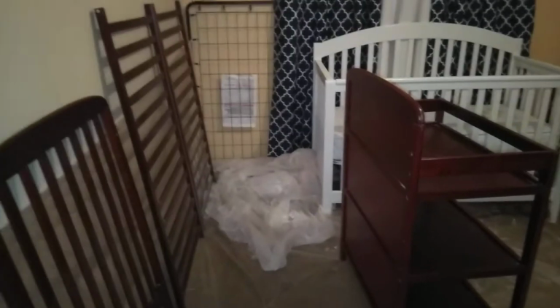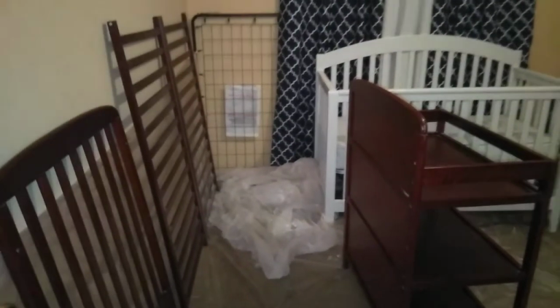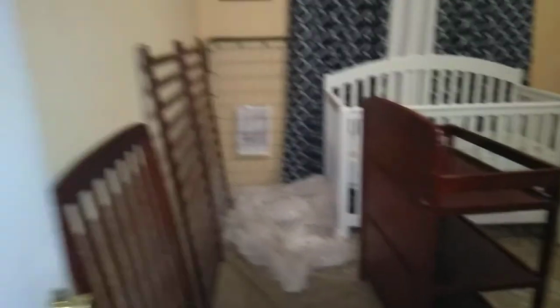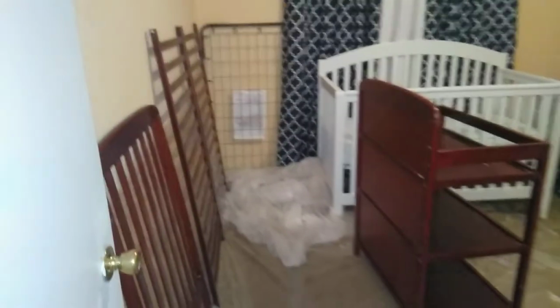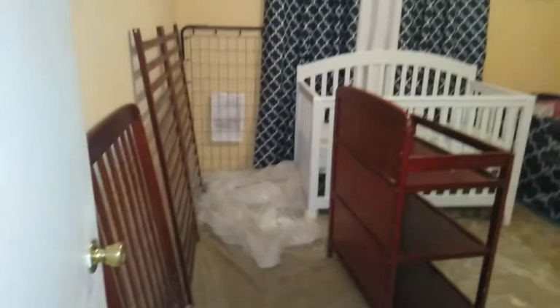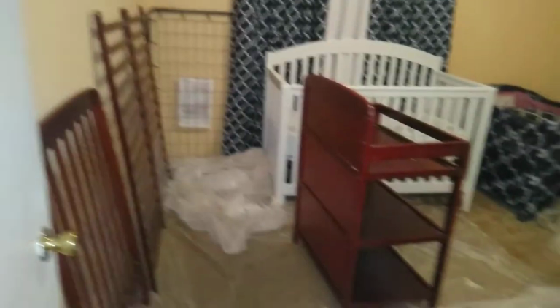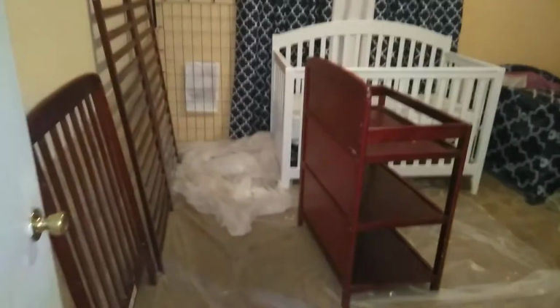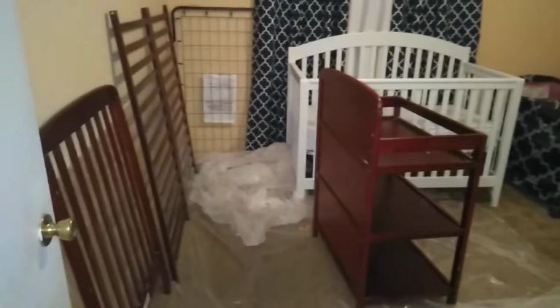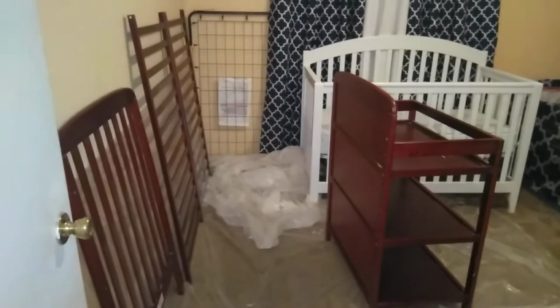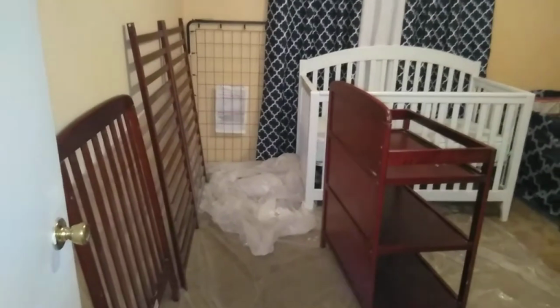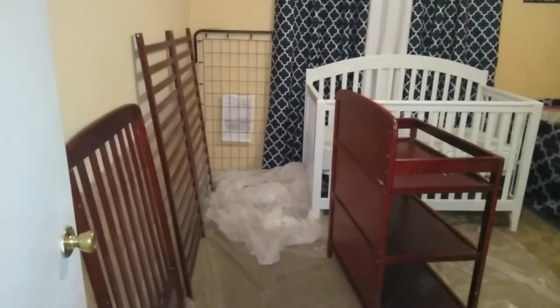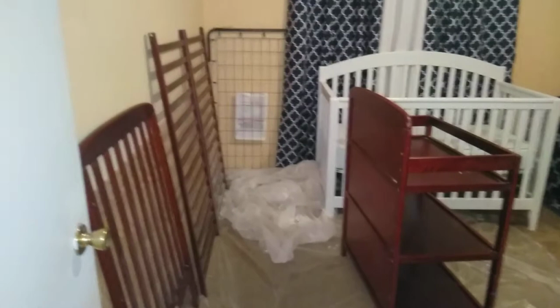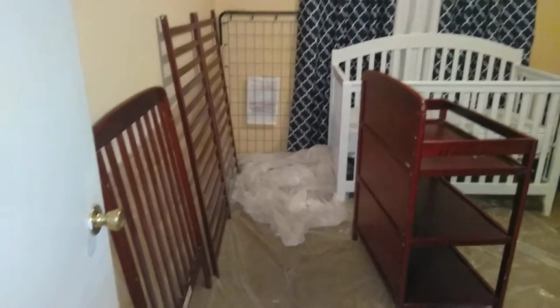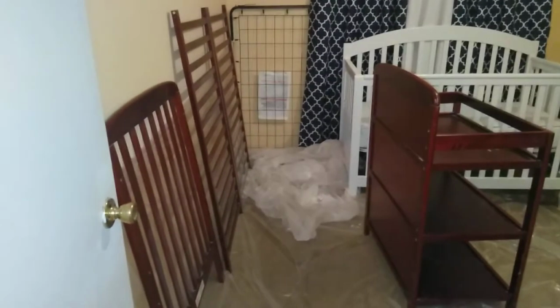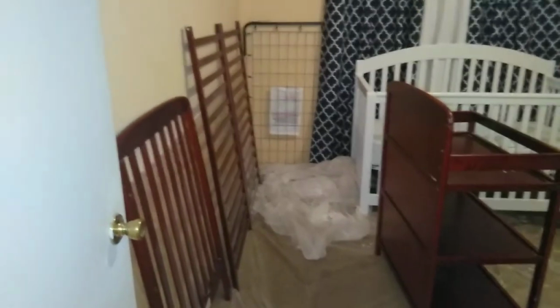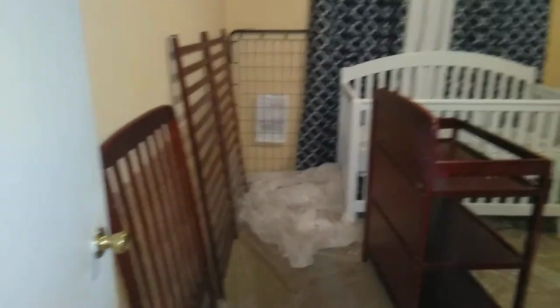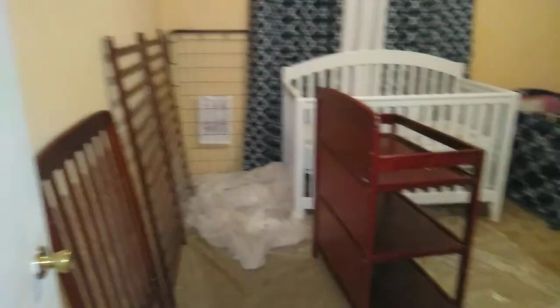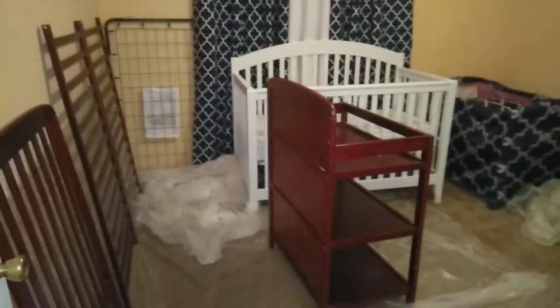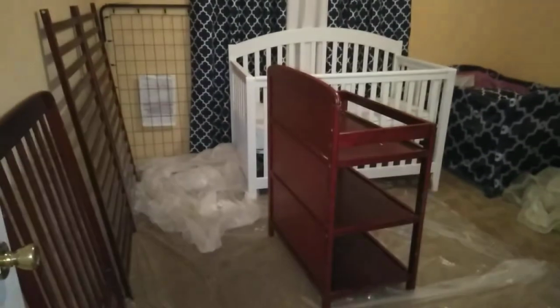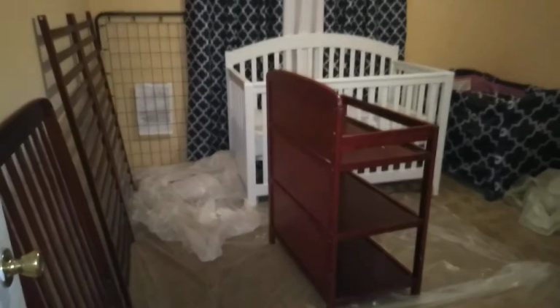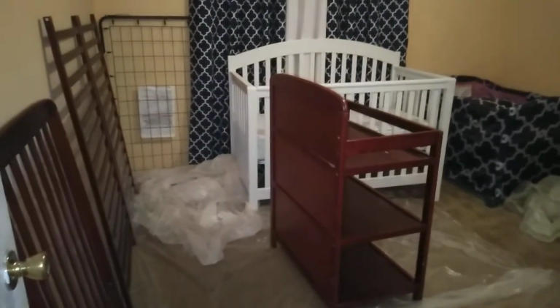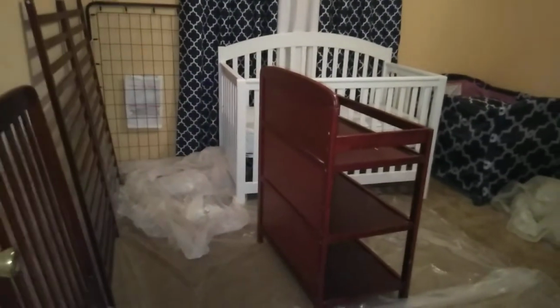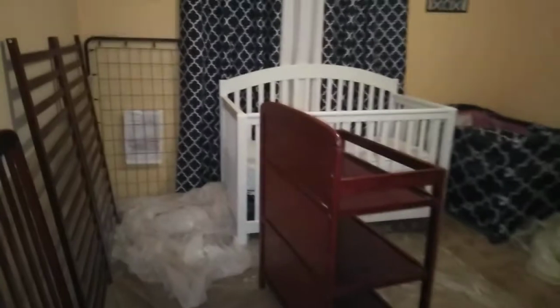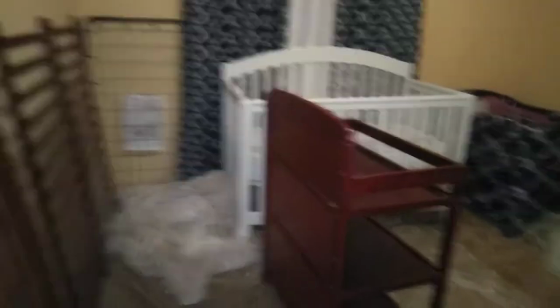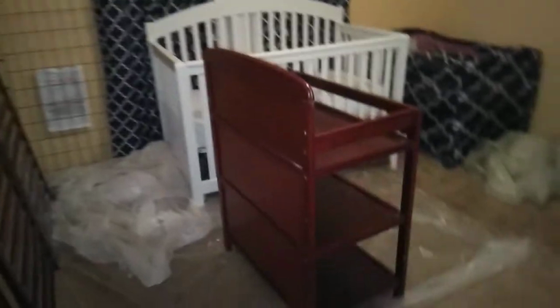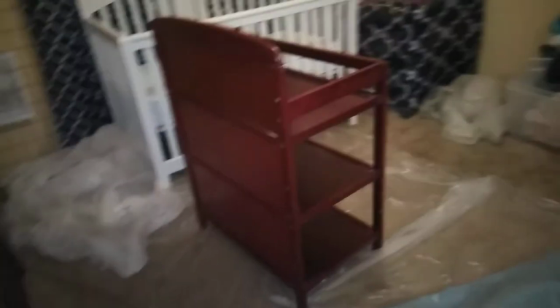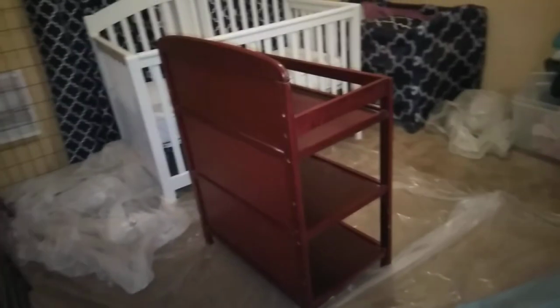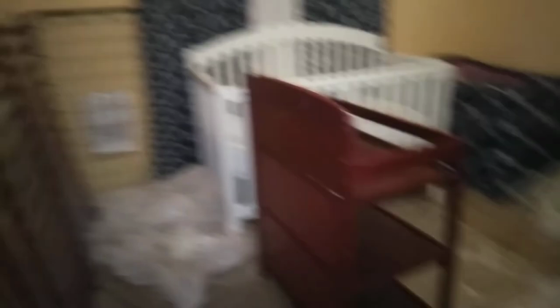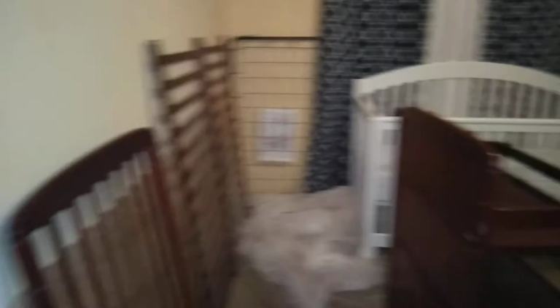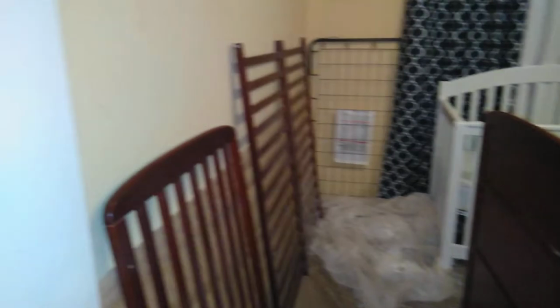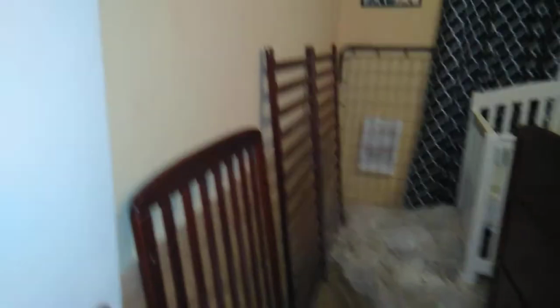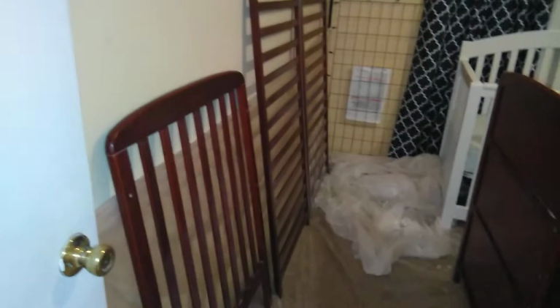Hi guys, it's Denise again. Just a quick update. I am in the process of starting to paint the other baby bed. This is the one that has the changing table attached. It's loose now because the whole bed is loose, of course.